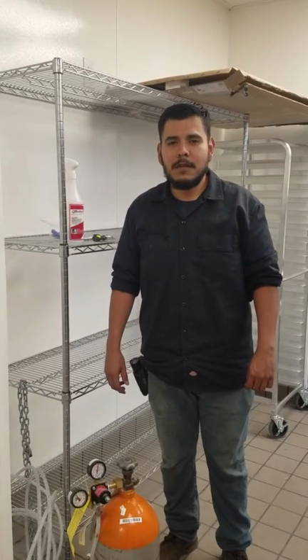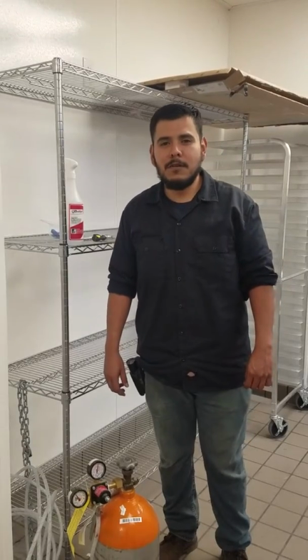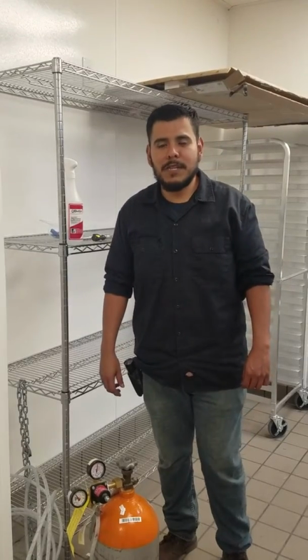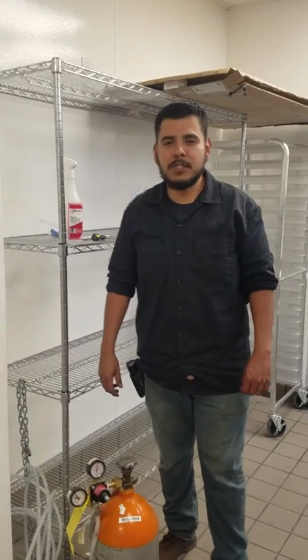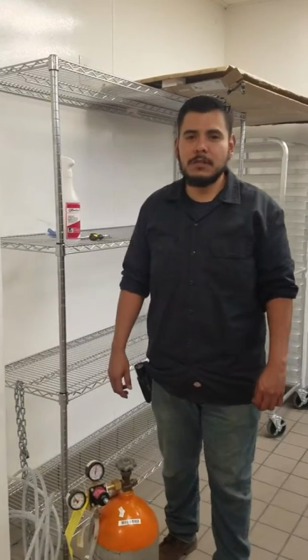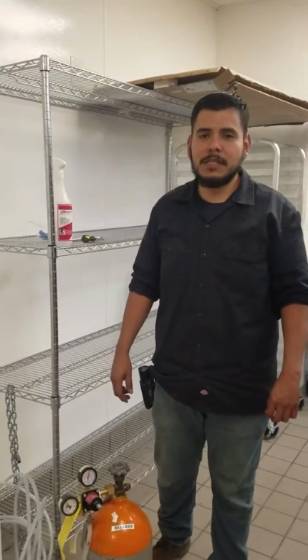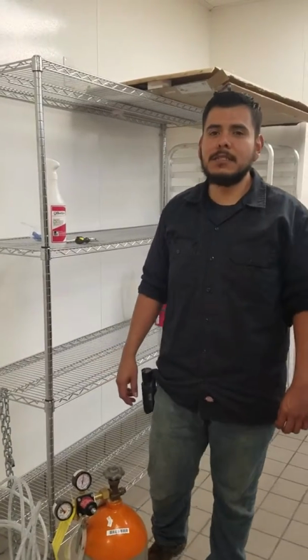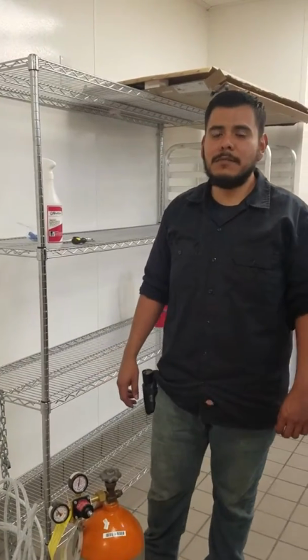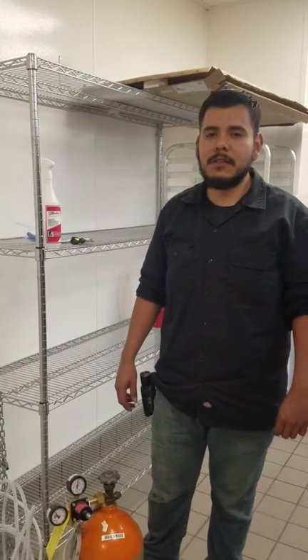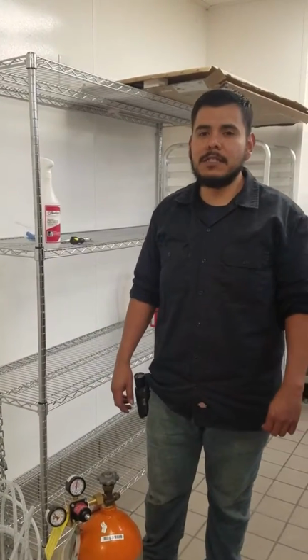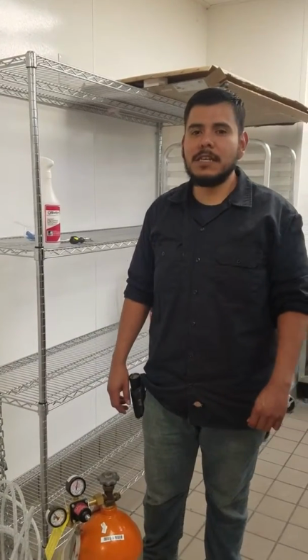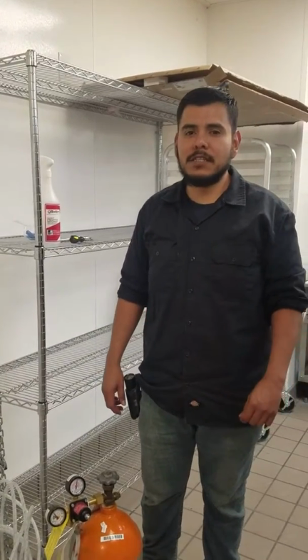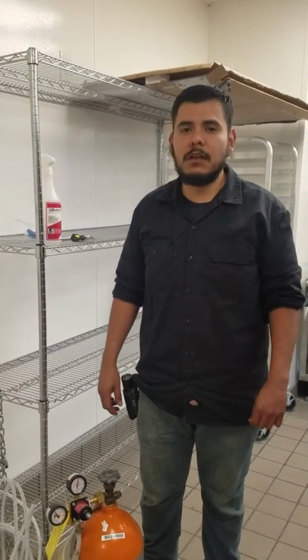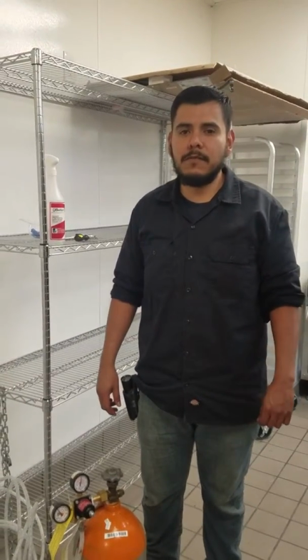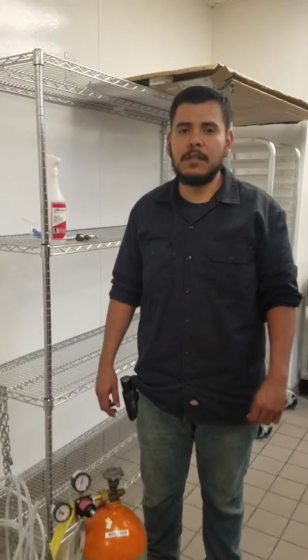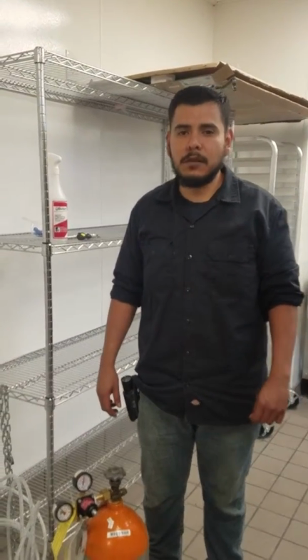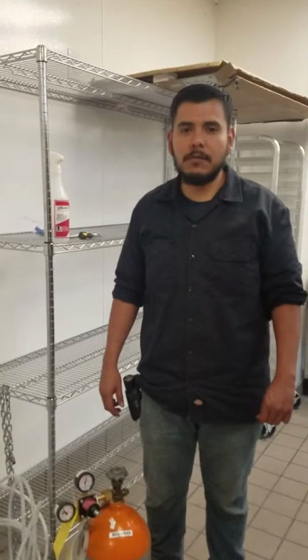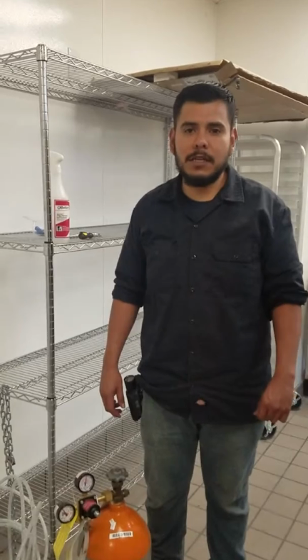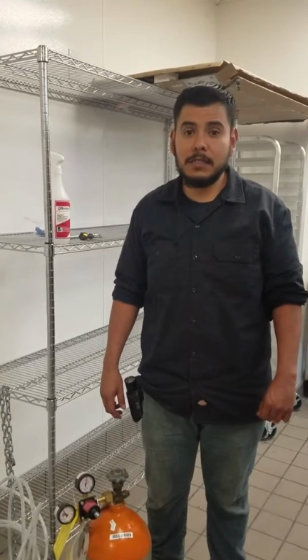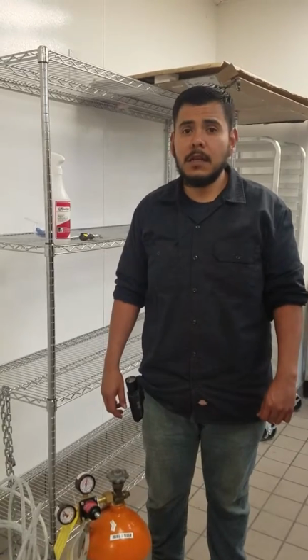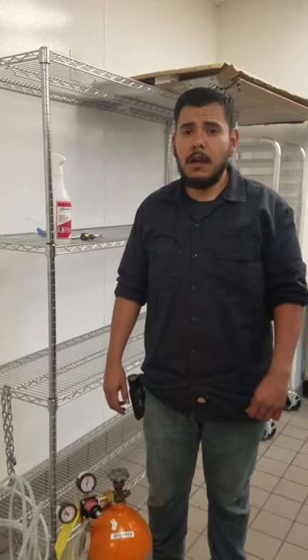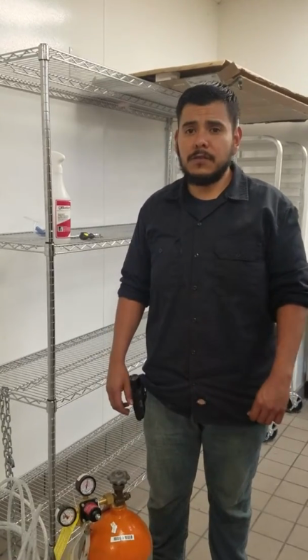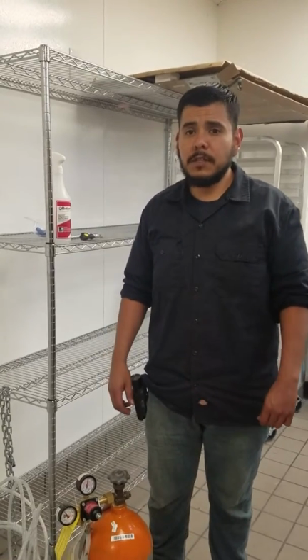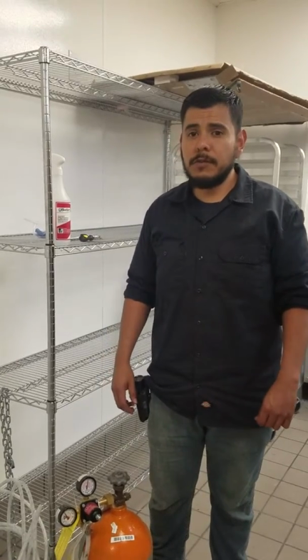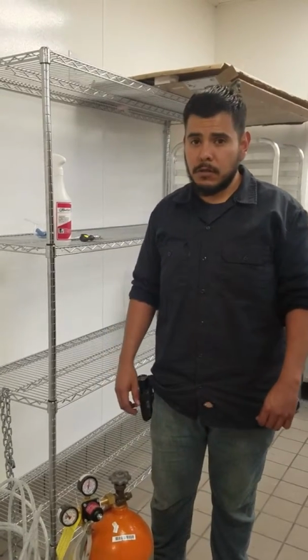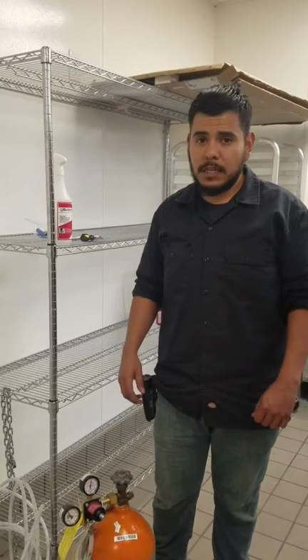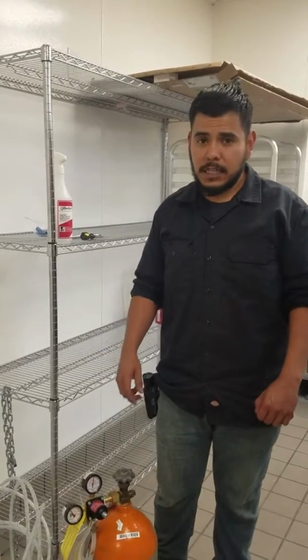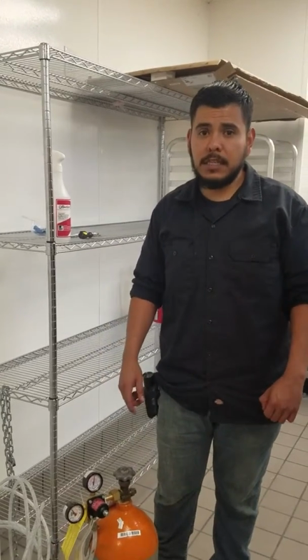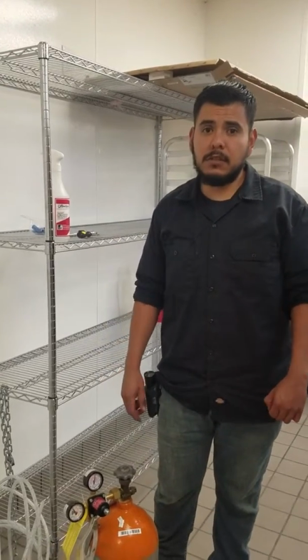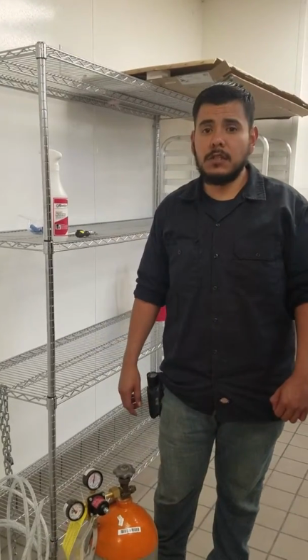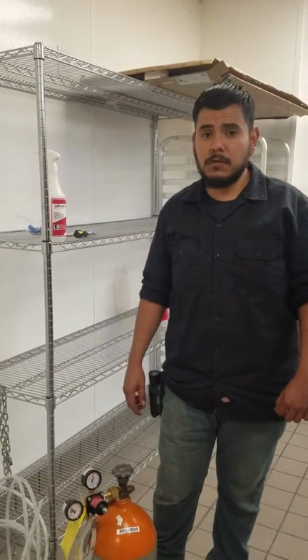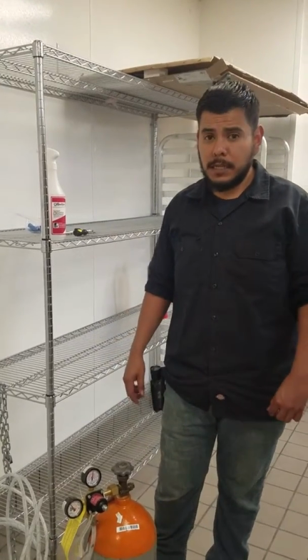Hello, my name is George Macias. I am the service tank and installer for Down and Star Enterprises. On this video, I'll be showing you how to check leaks on your CO2 tank.